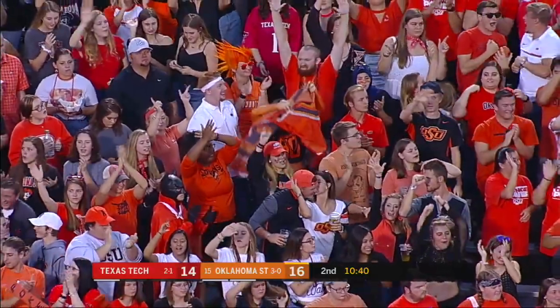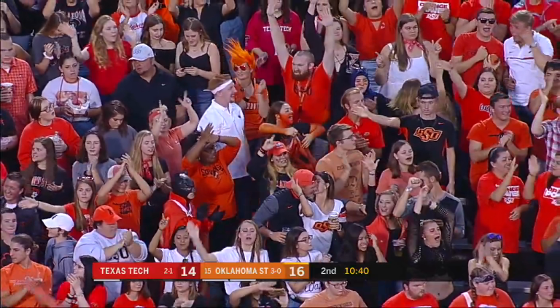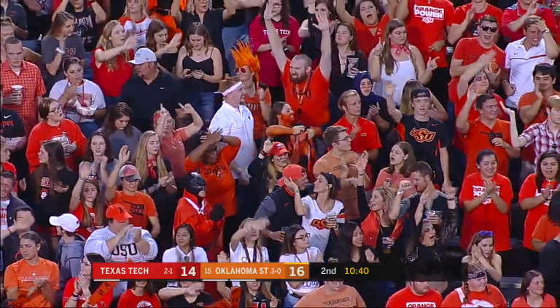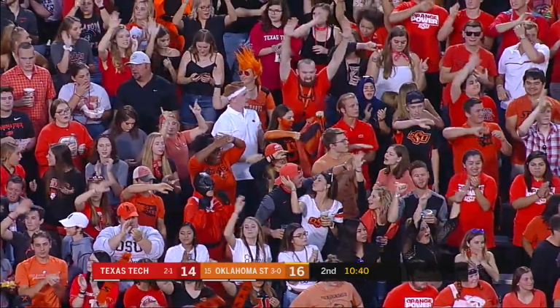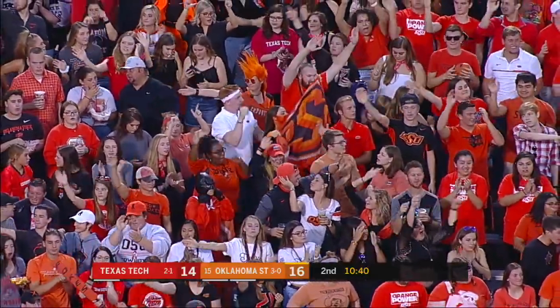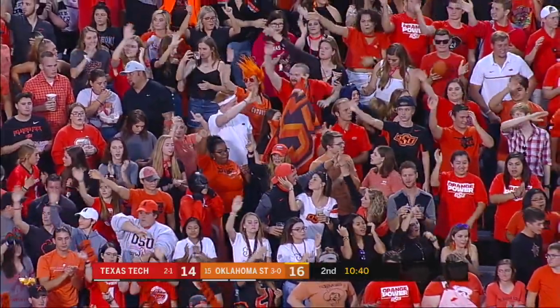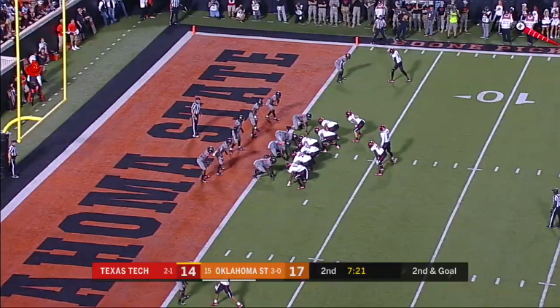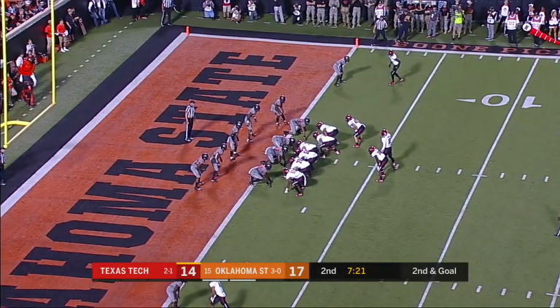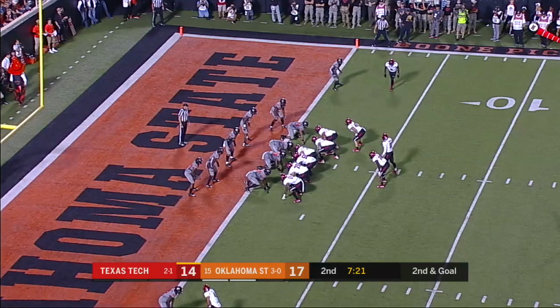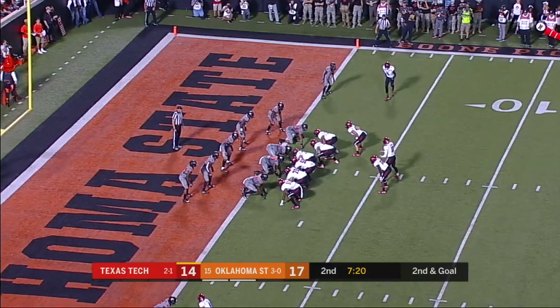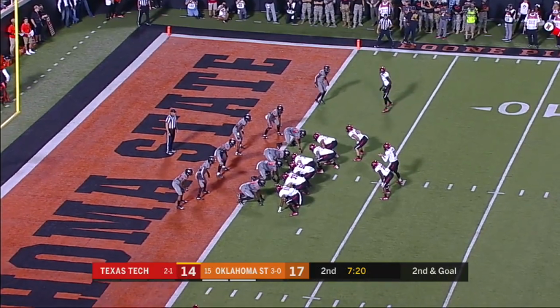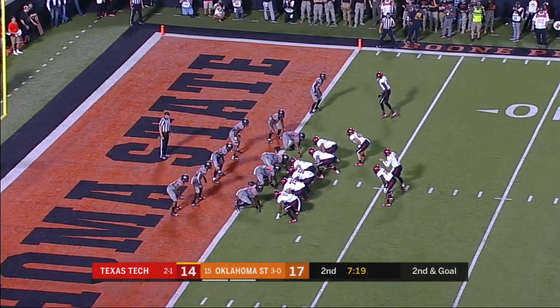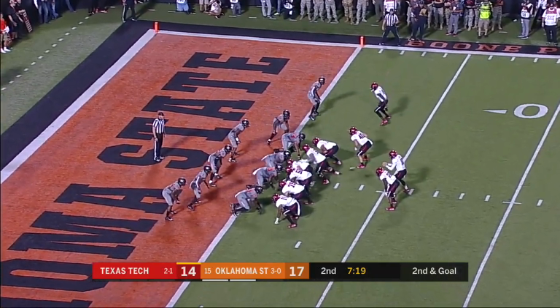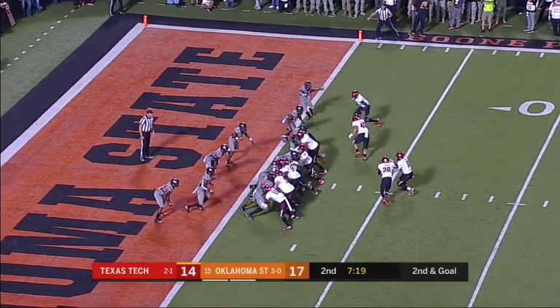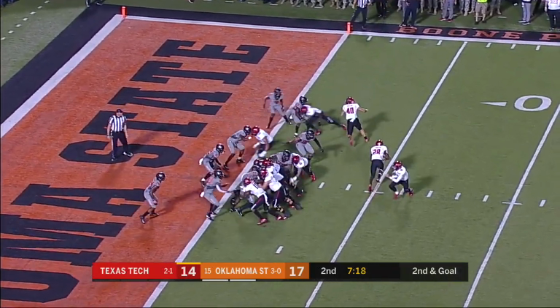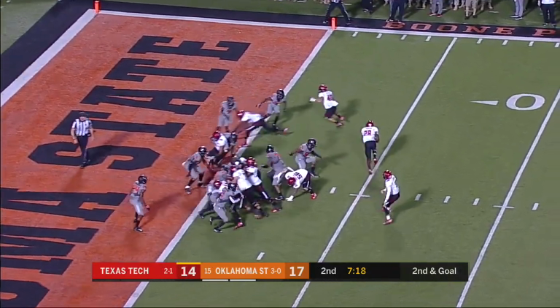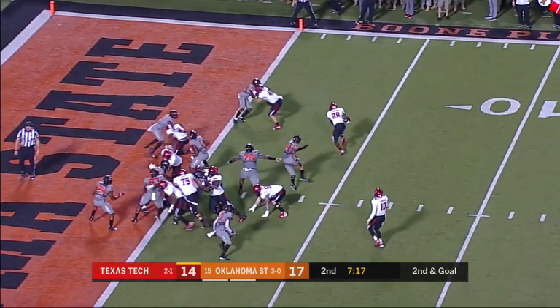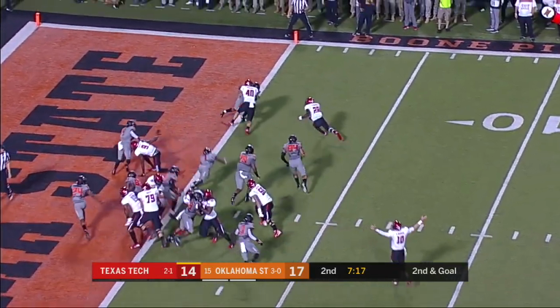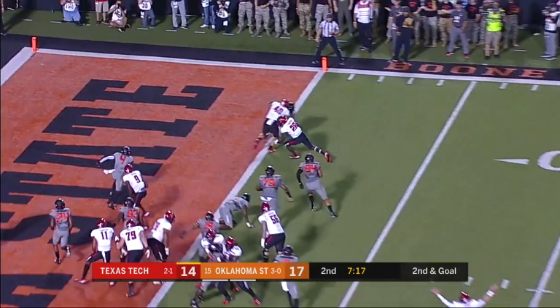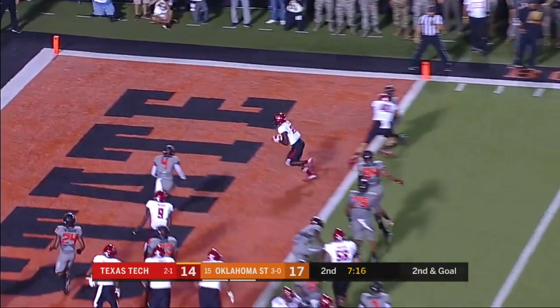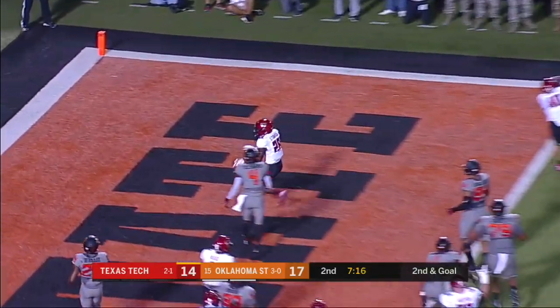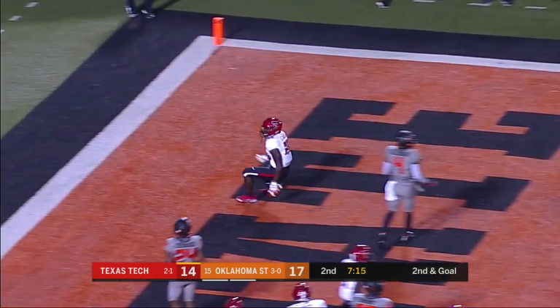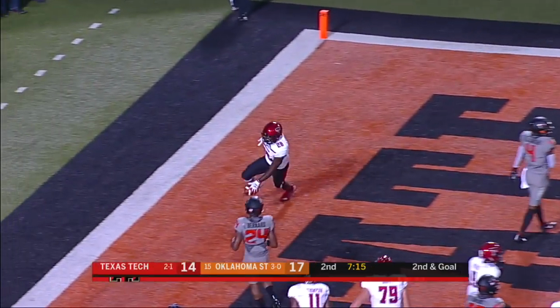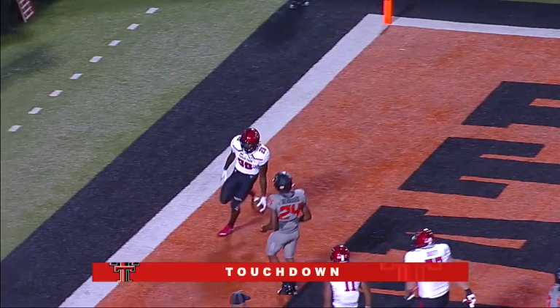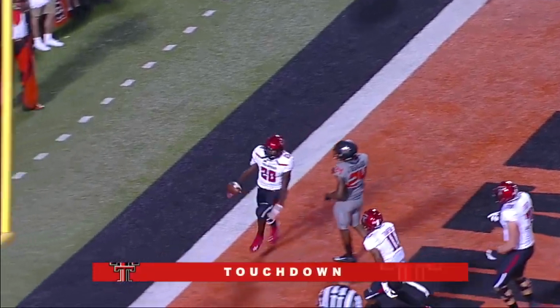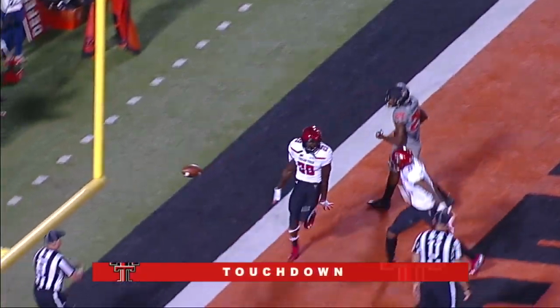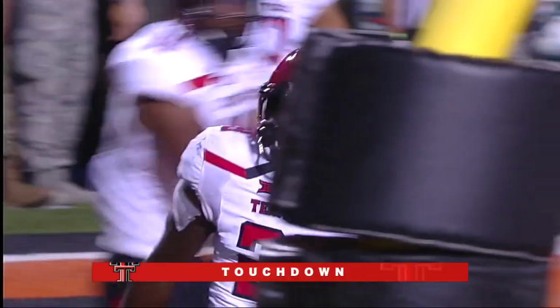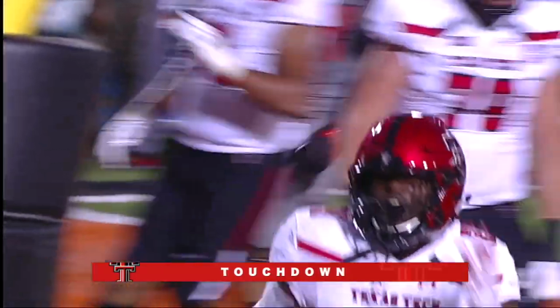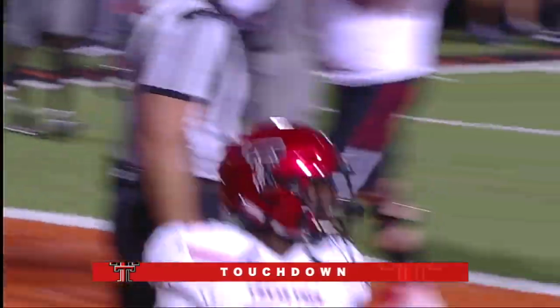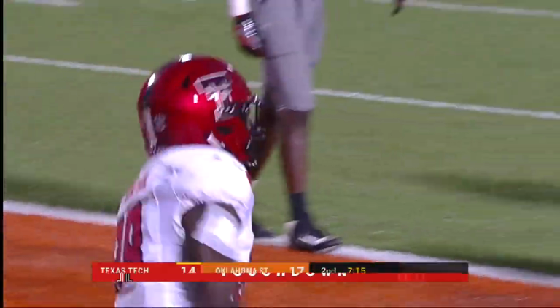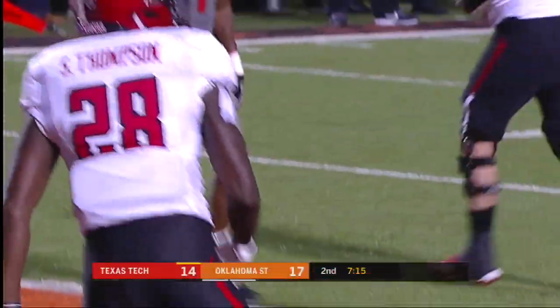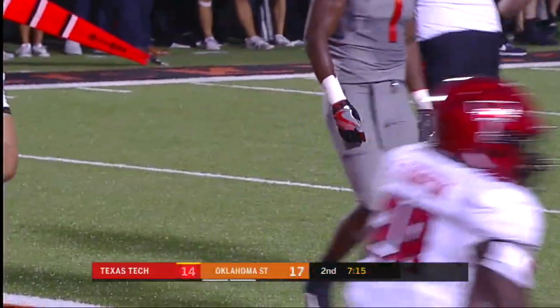He scores. And there Thompson gets it in, and Tech retakes the lead.